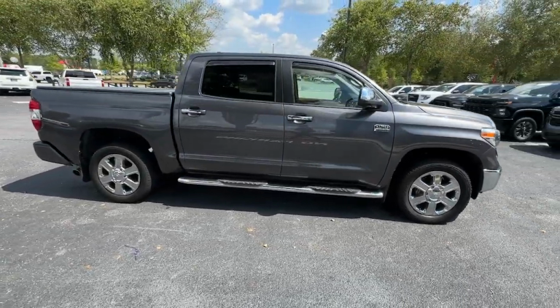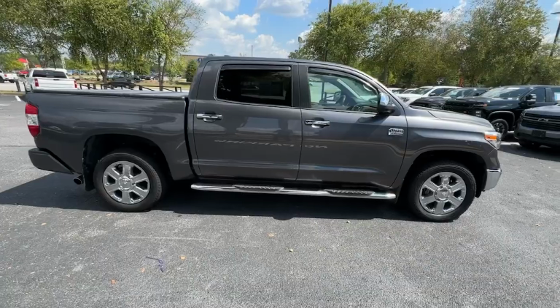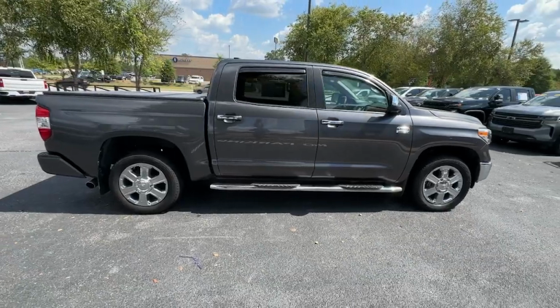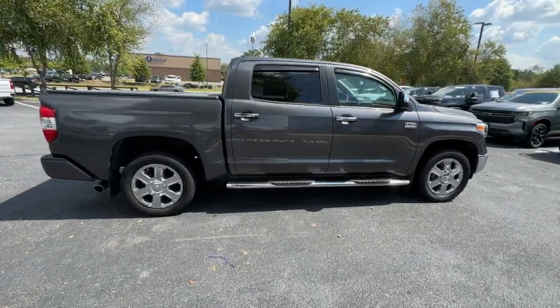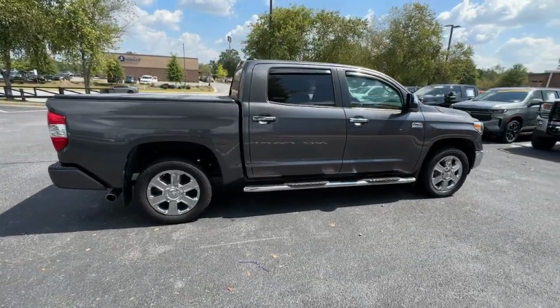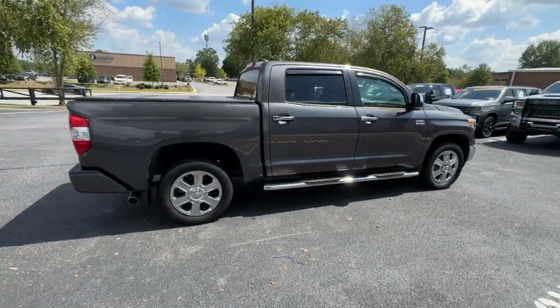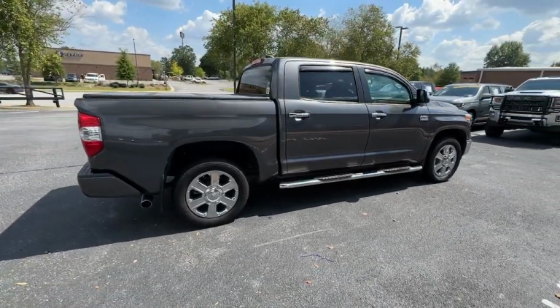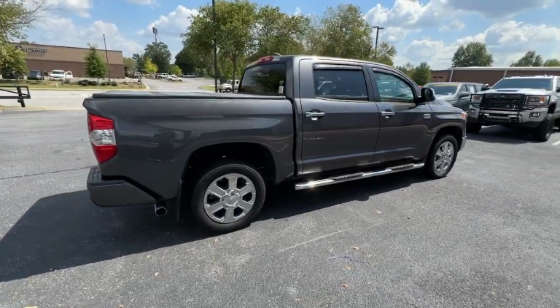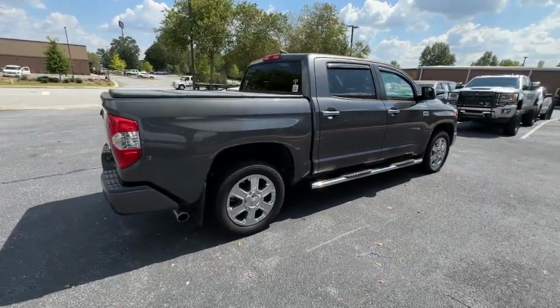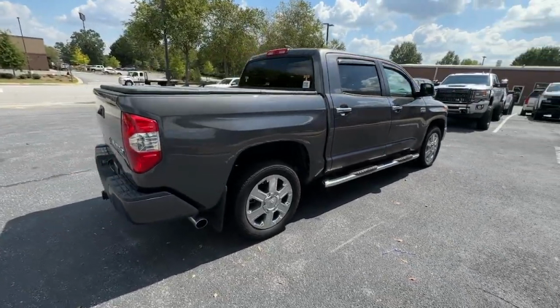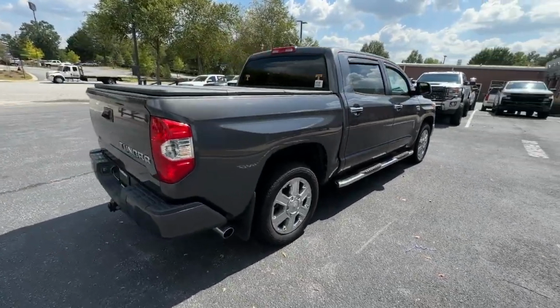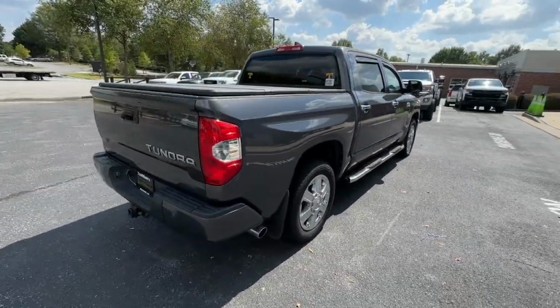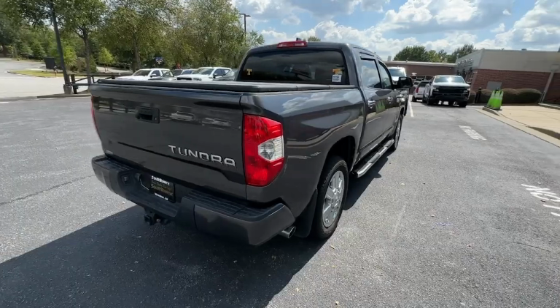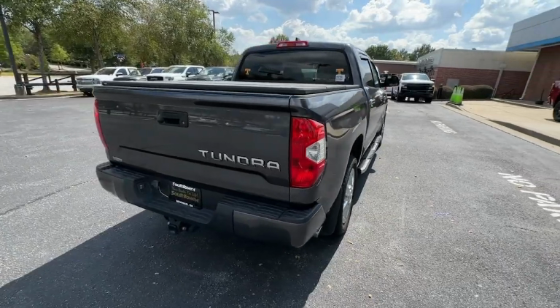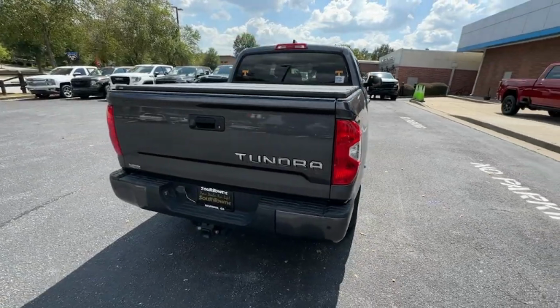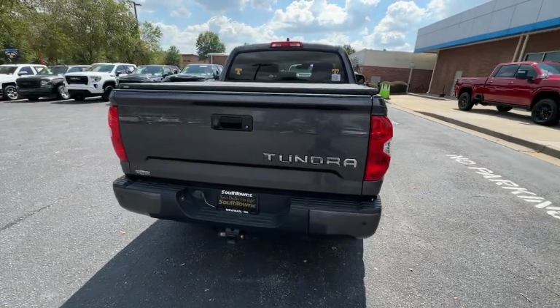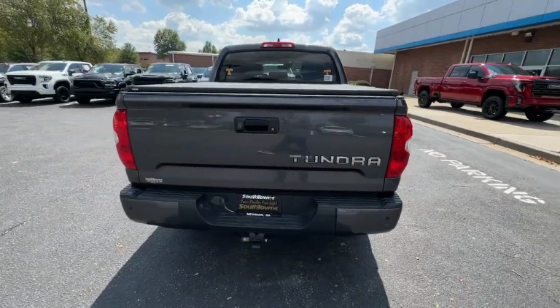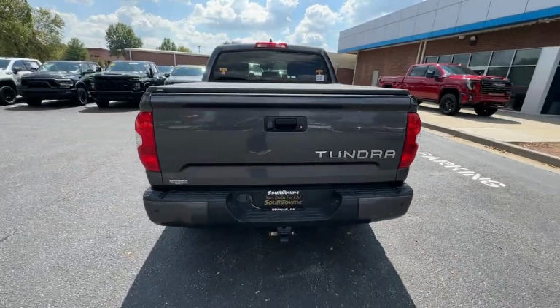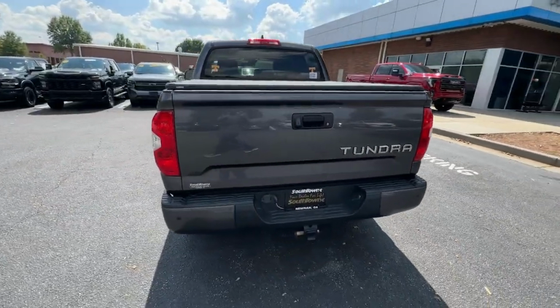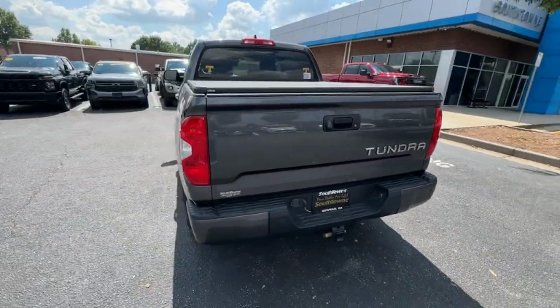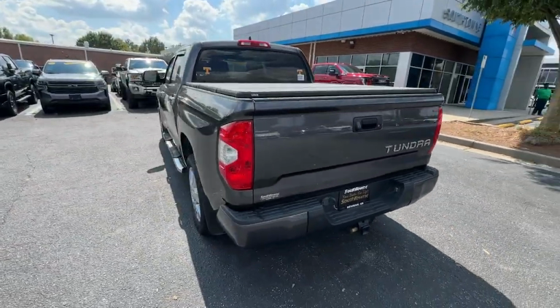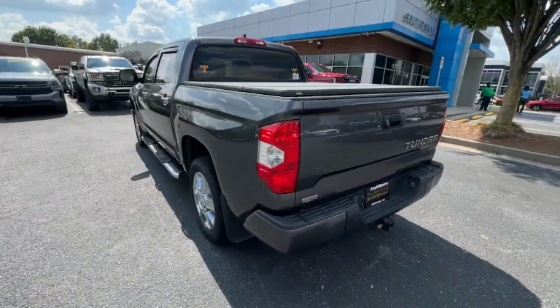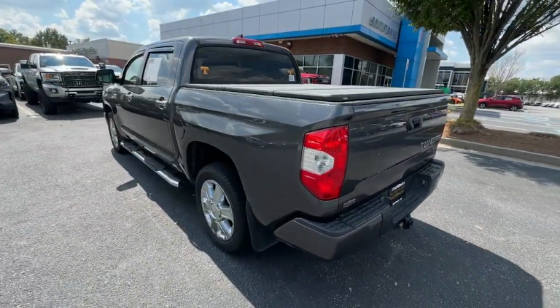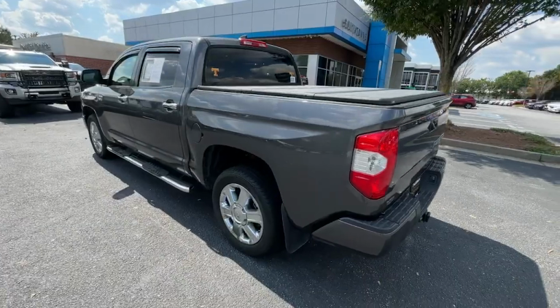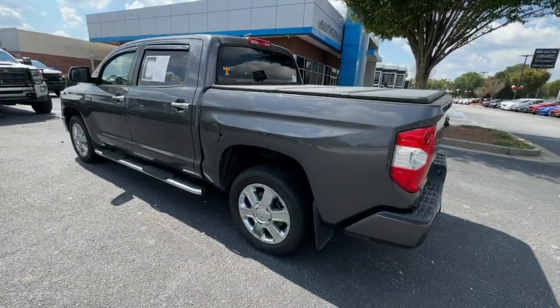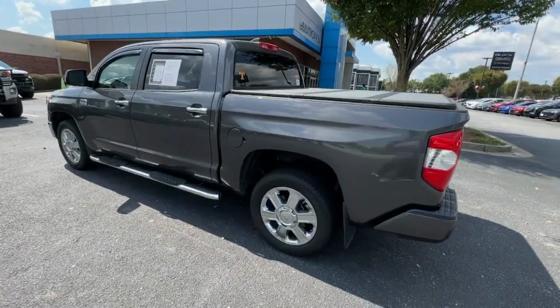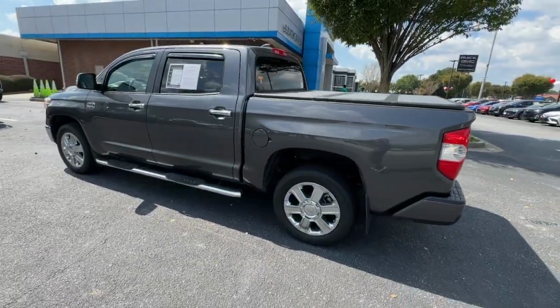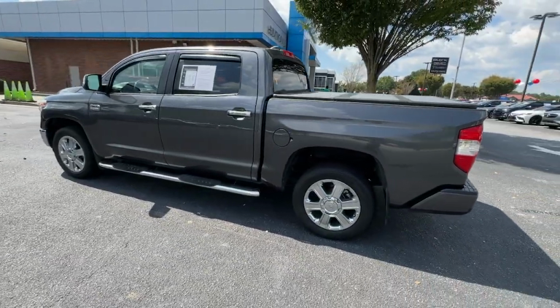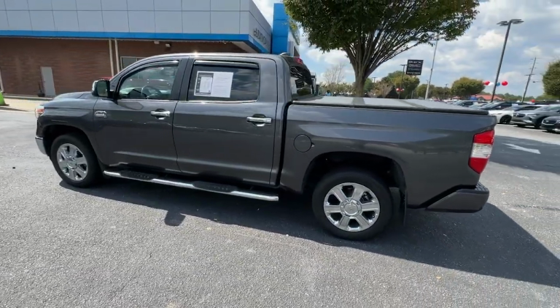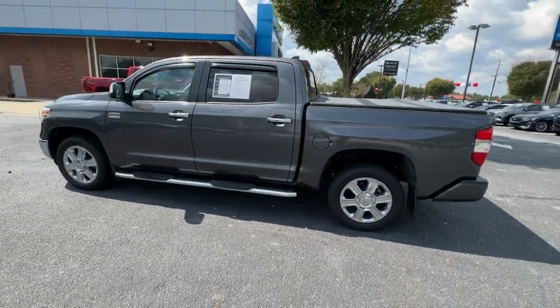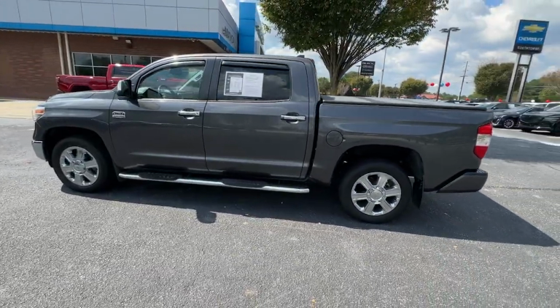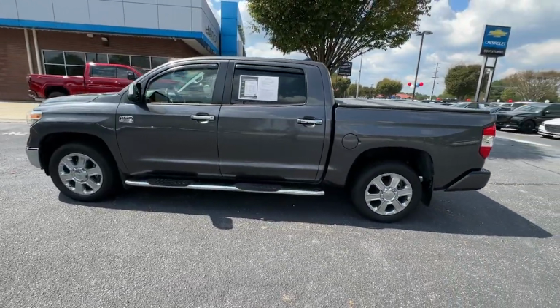Here's a boldly beautiful Tundra that delivers serious strength and upscale comfort. Engineered to maximize towing and handling stability, this handsome truck also spoils you with a smooth ride and a premium cabin loaded with amenities.